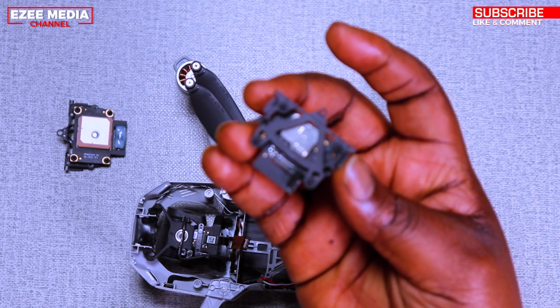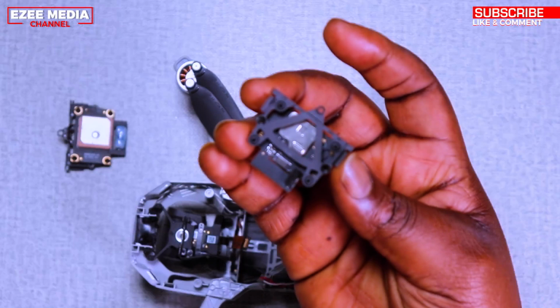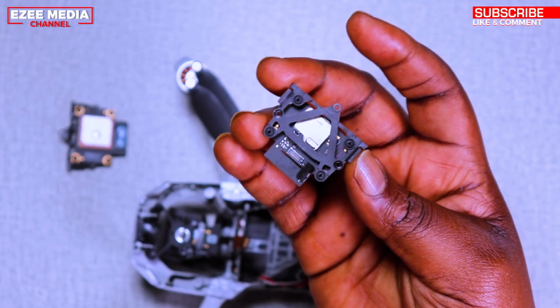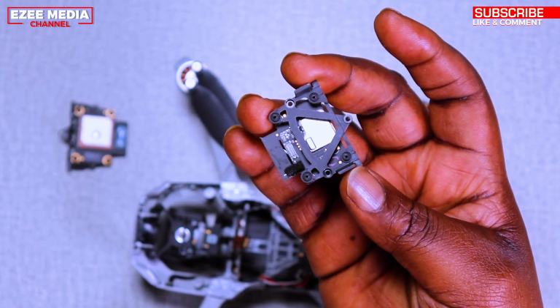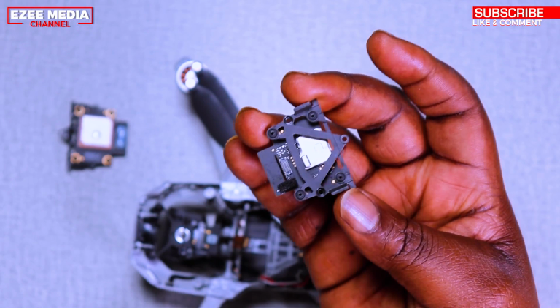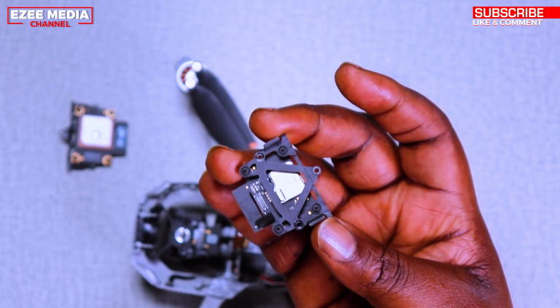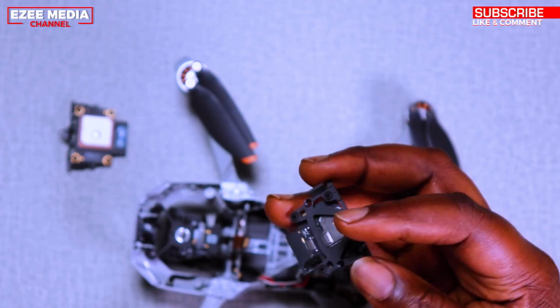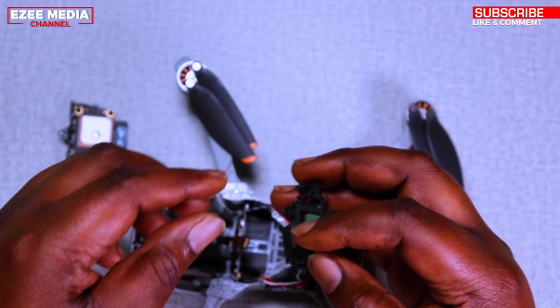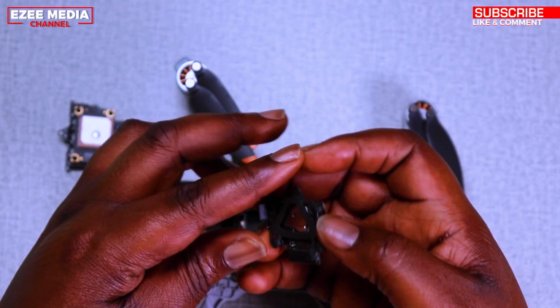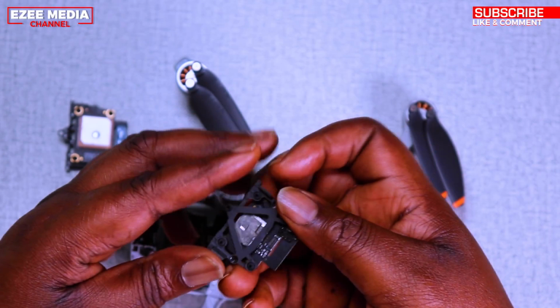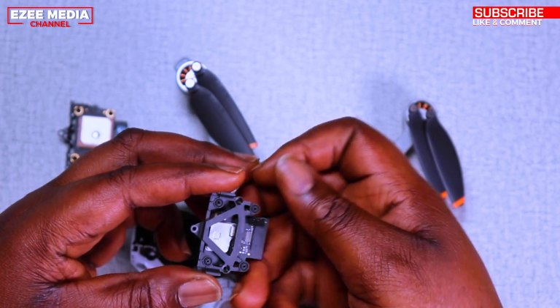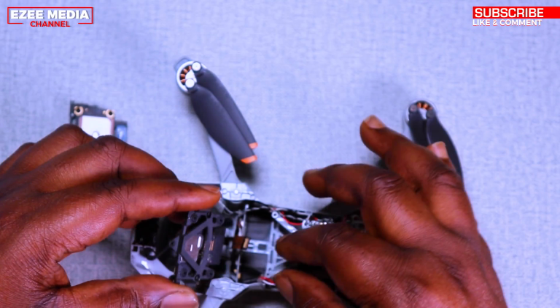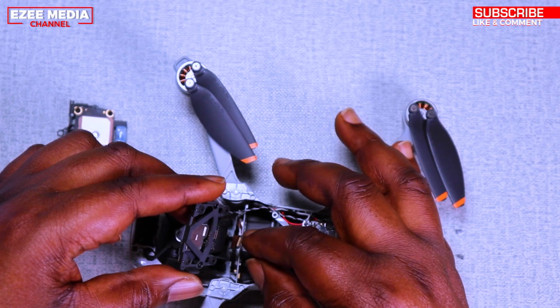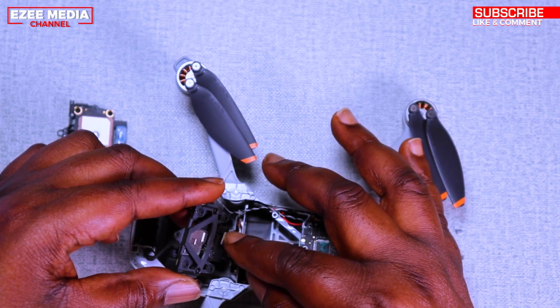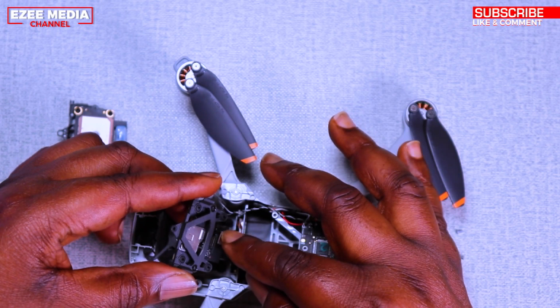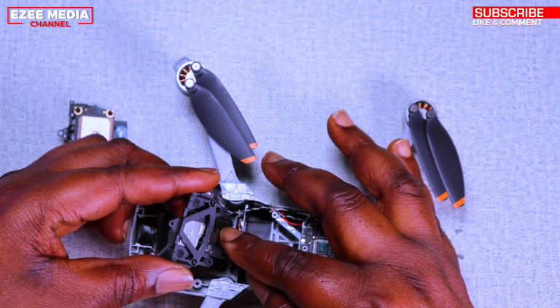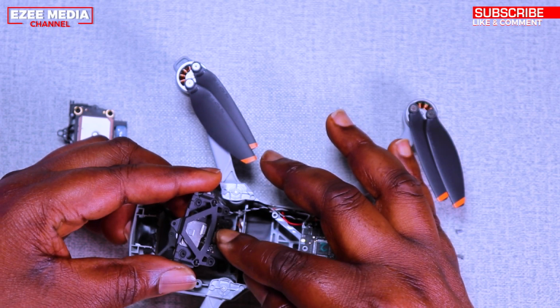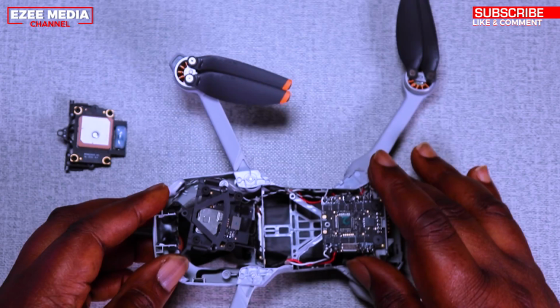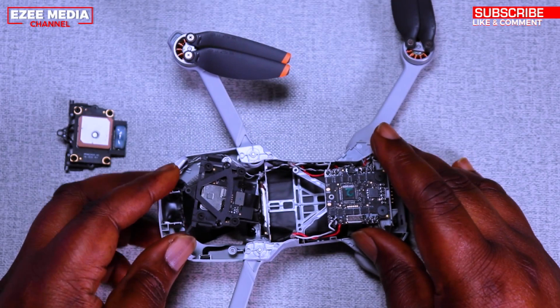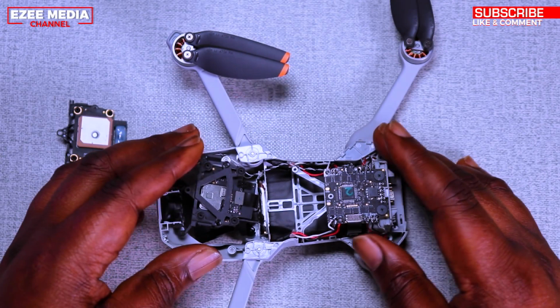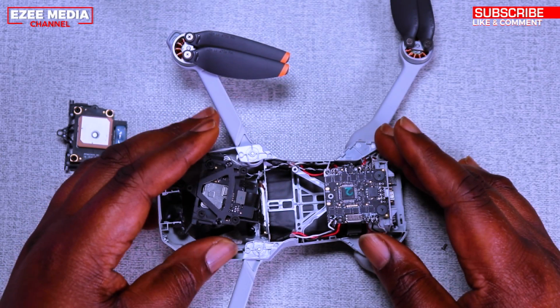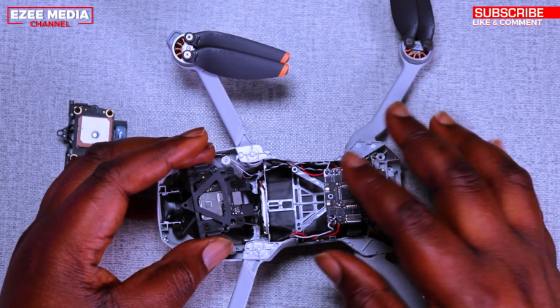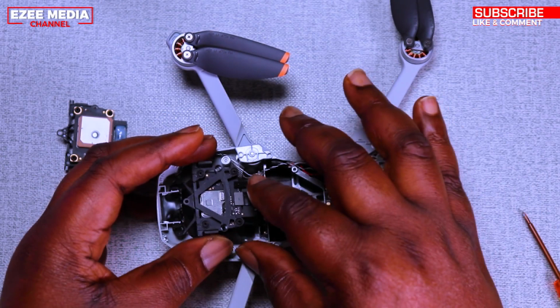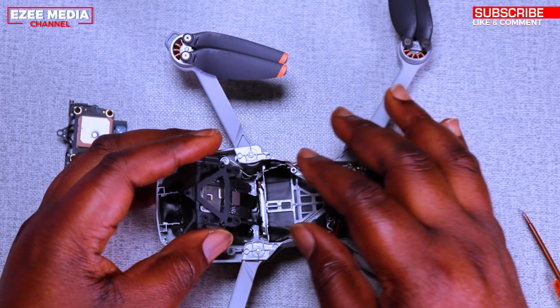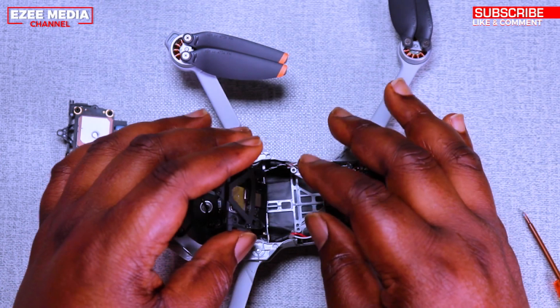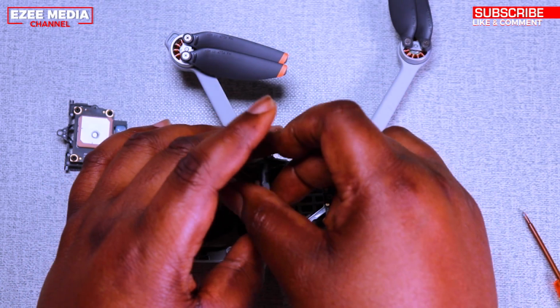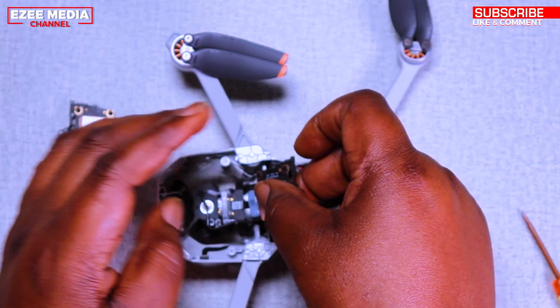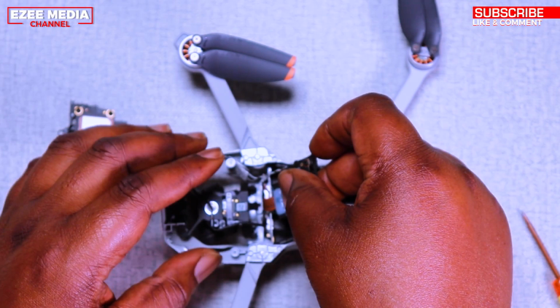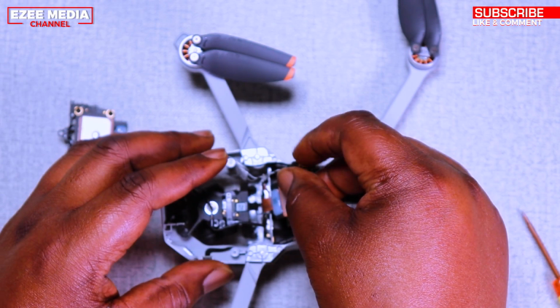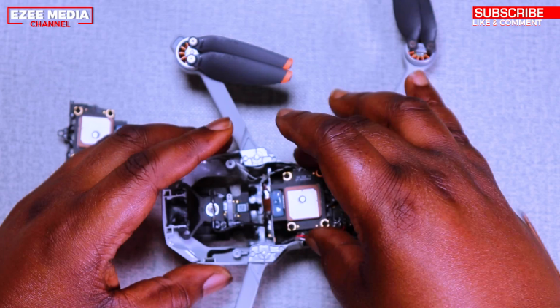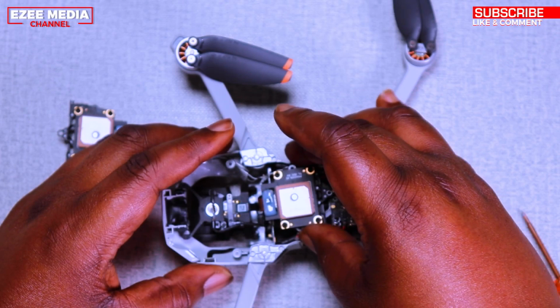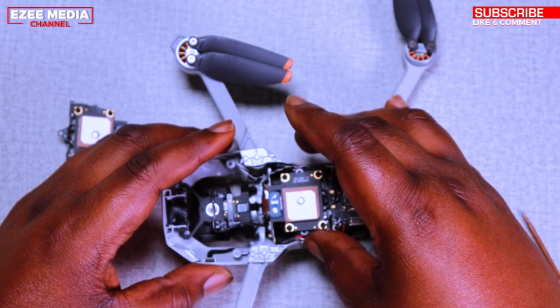Take the new one and carefully put back the cable the same way you removed it, then put it back on the board and put back the screws.